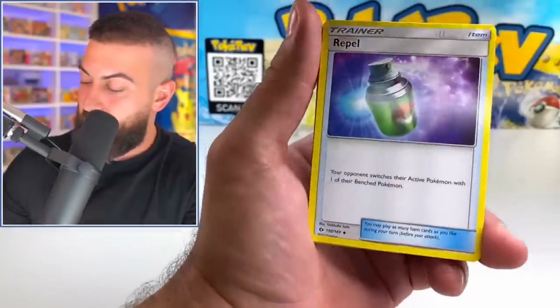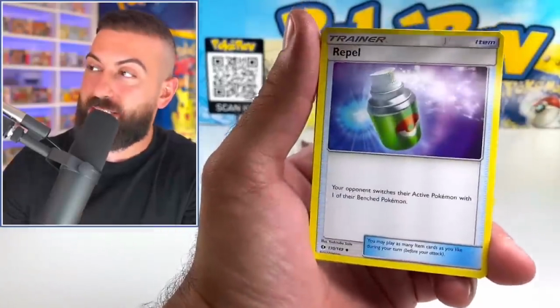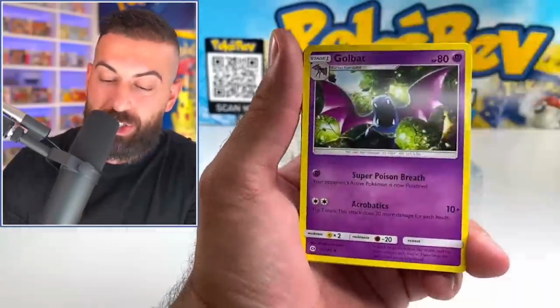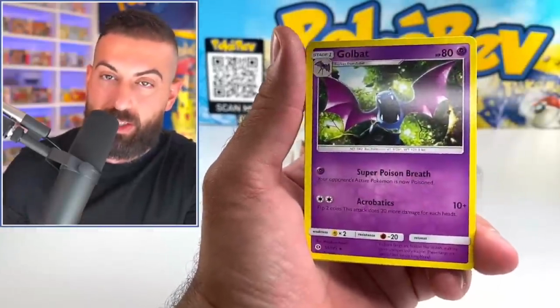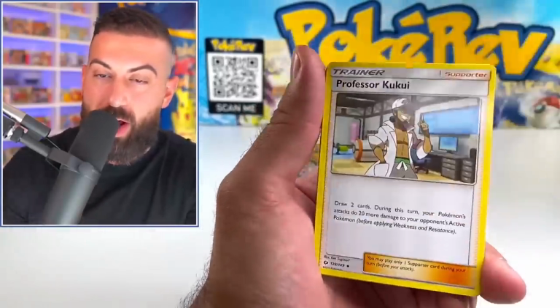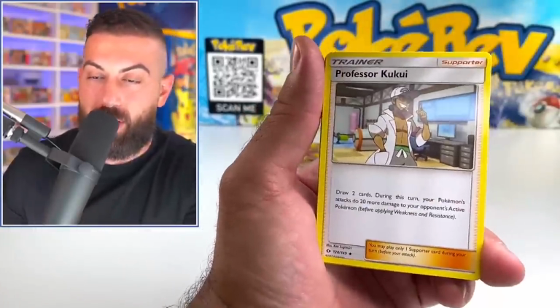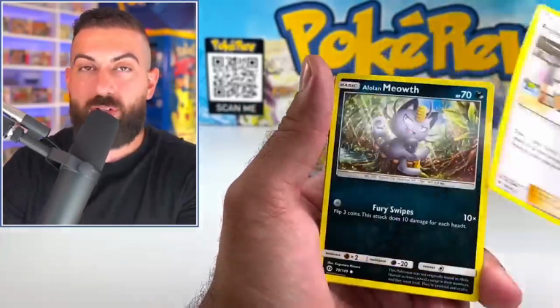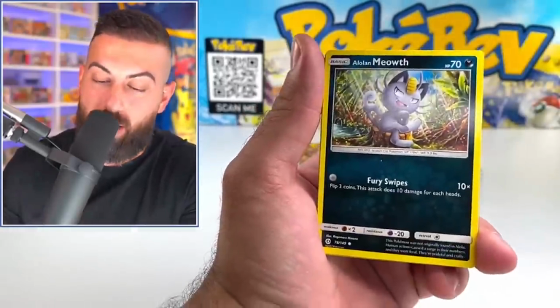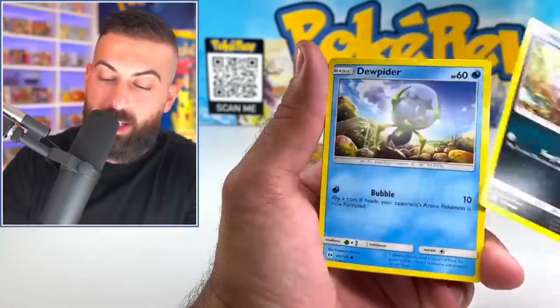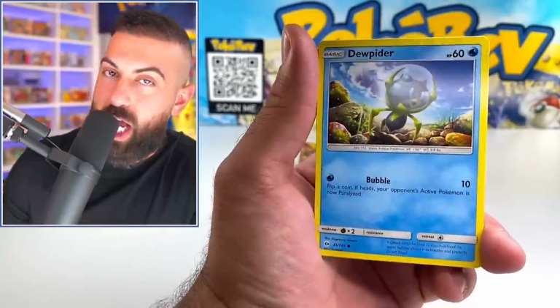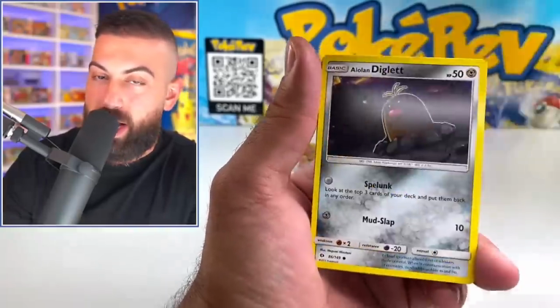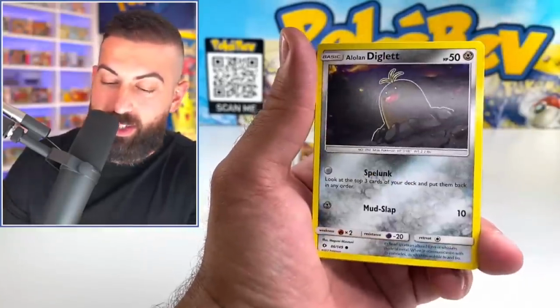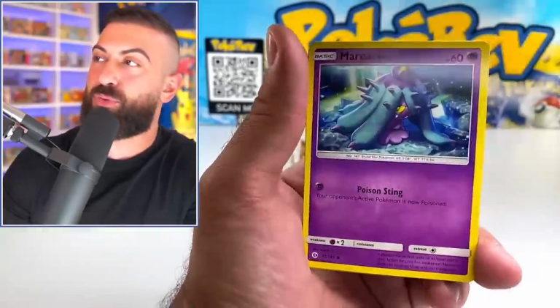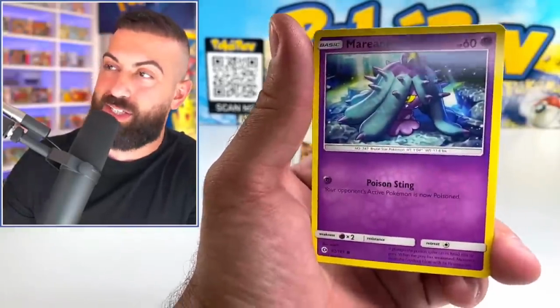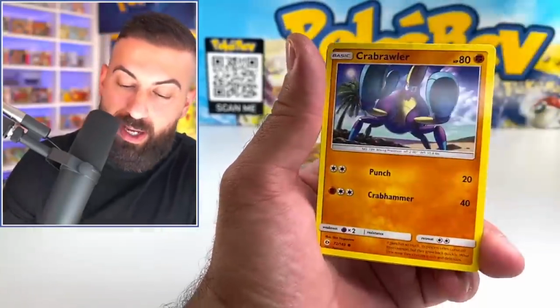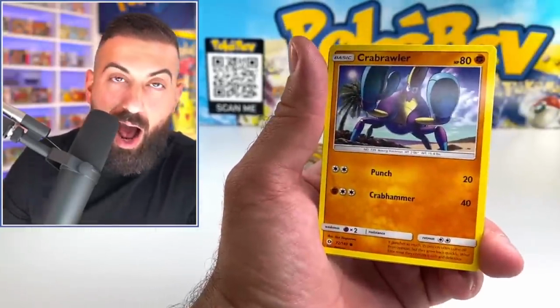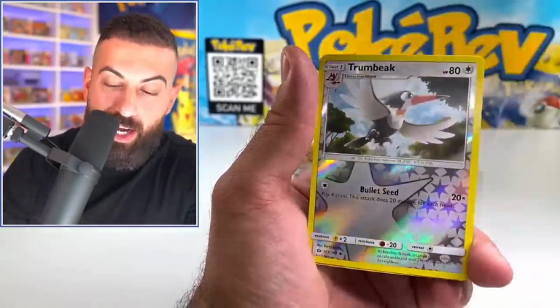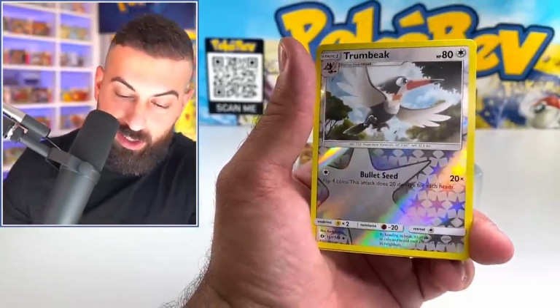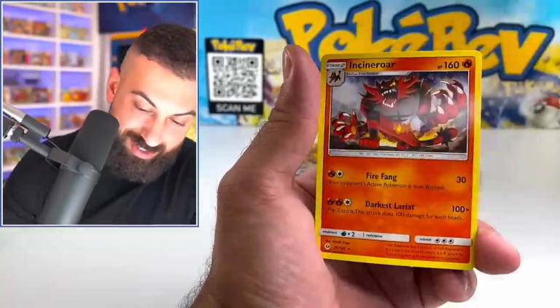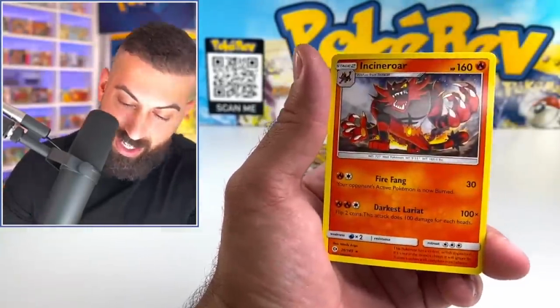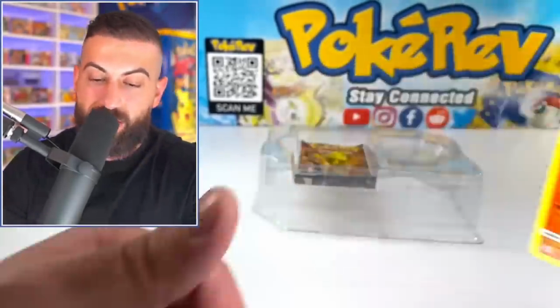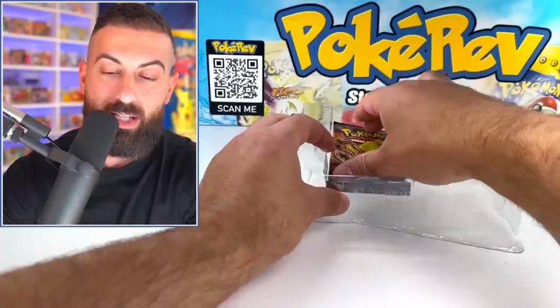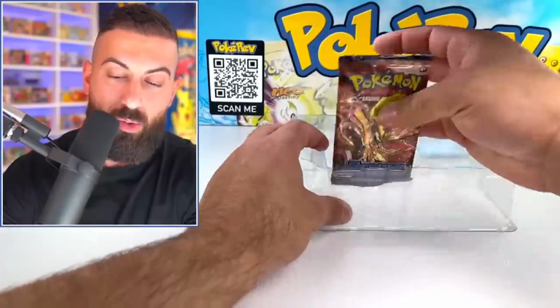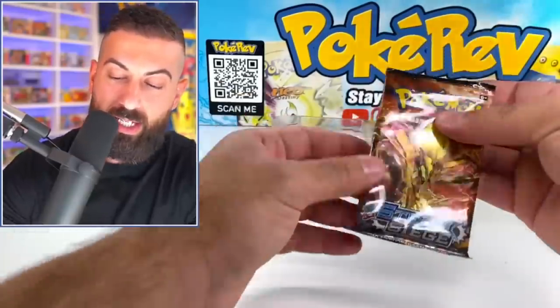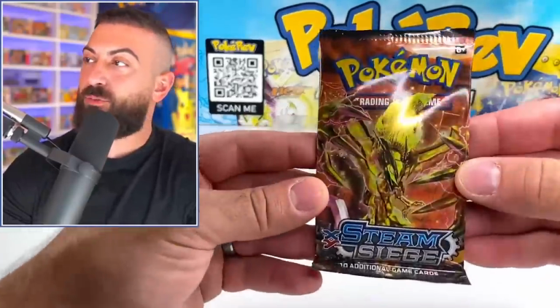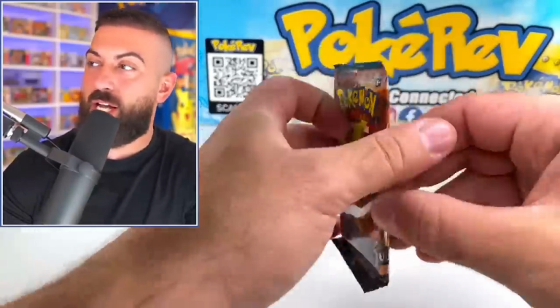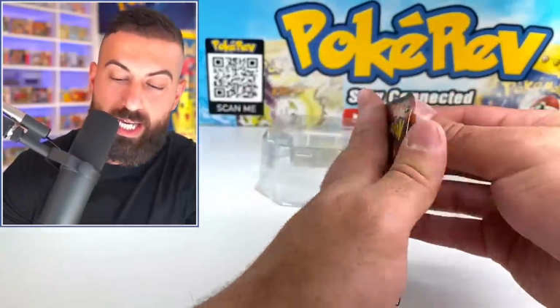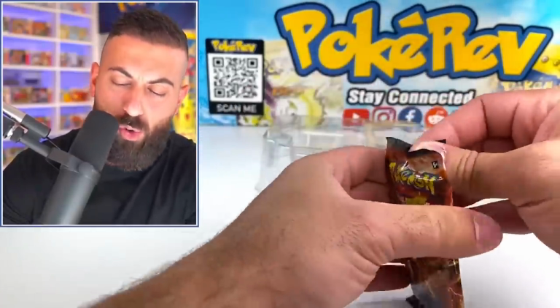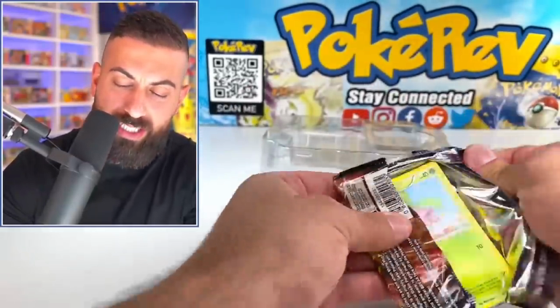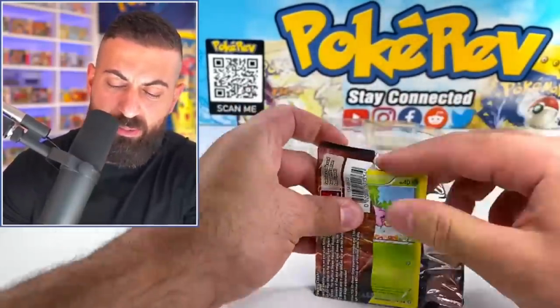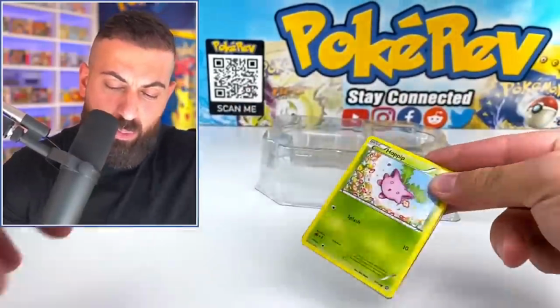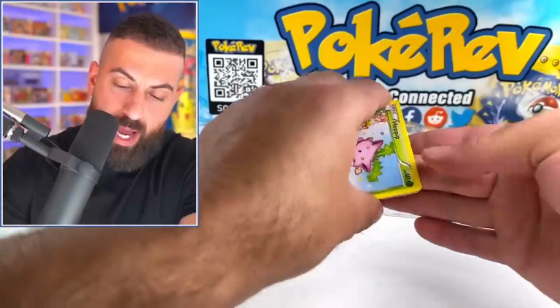If you guys did not see that stream, it's 11 hours — so if you have a little extra time in your day, feel free to watch the replay. Honestly, kind of worth it. Incineroar. And then we're ending this first item with a good old fashioned Steam Siege booster pack.